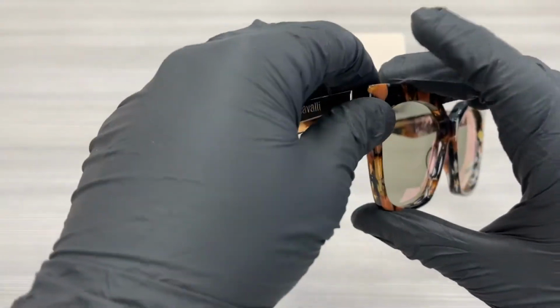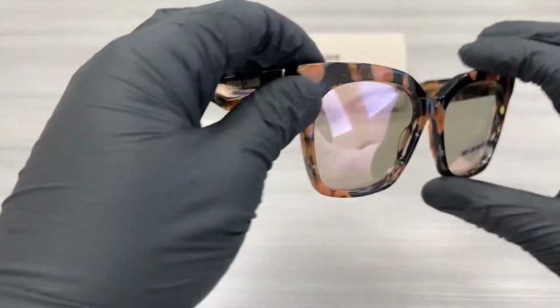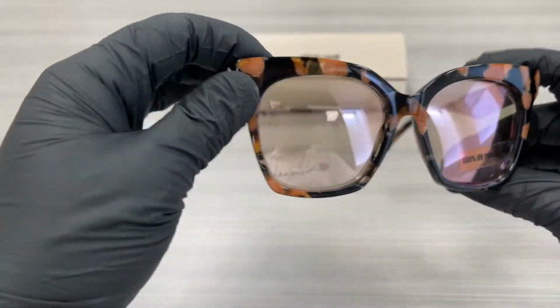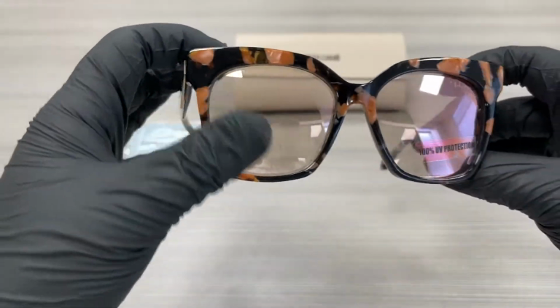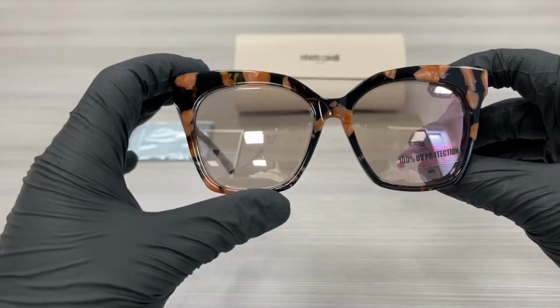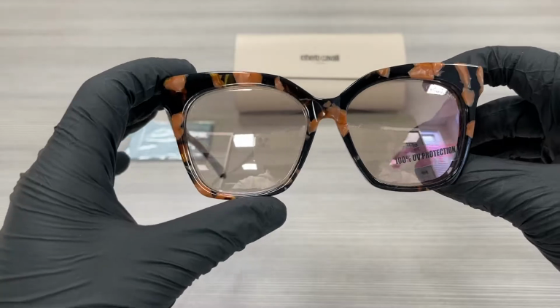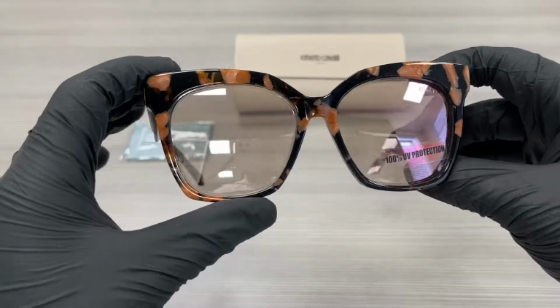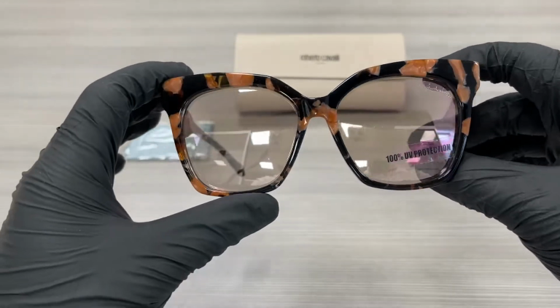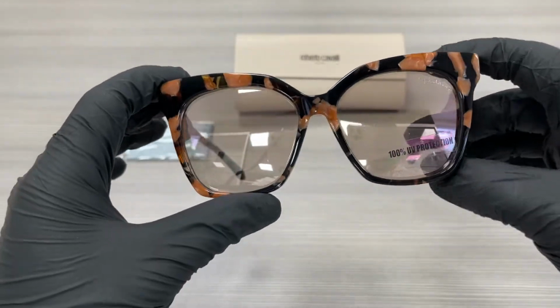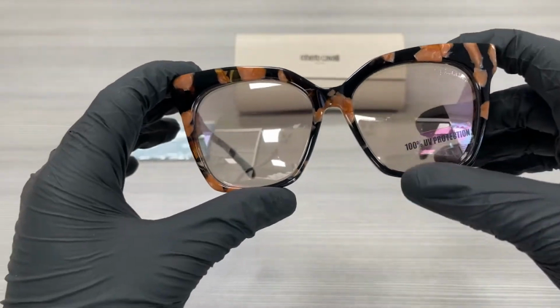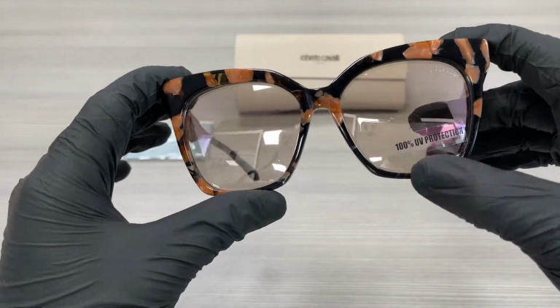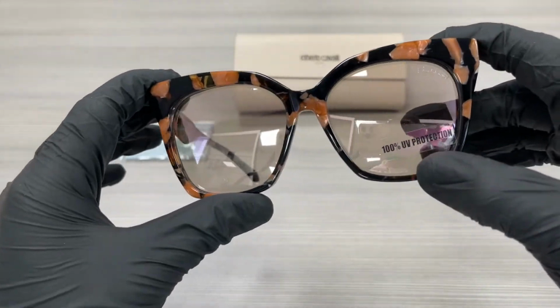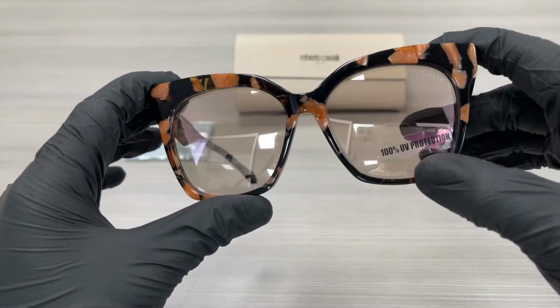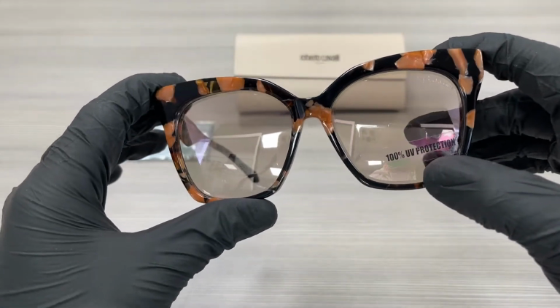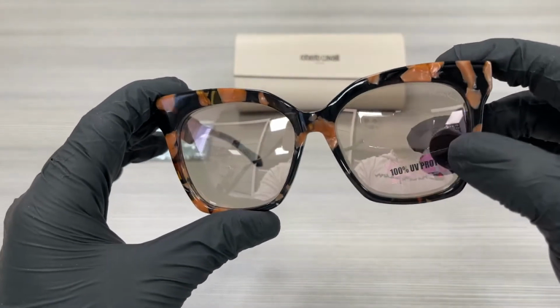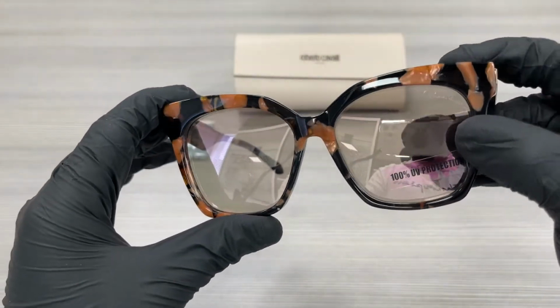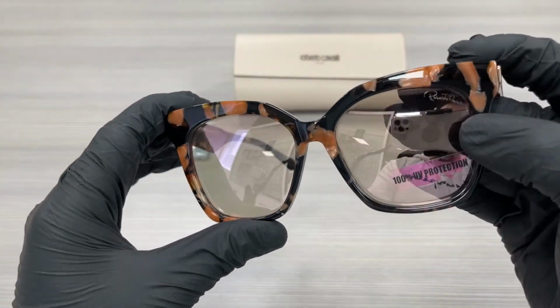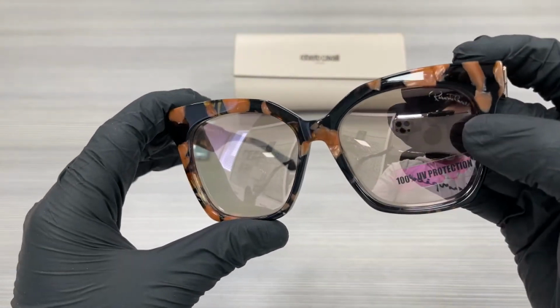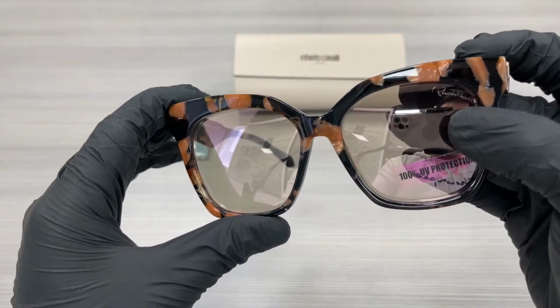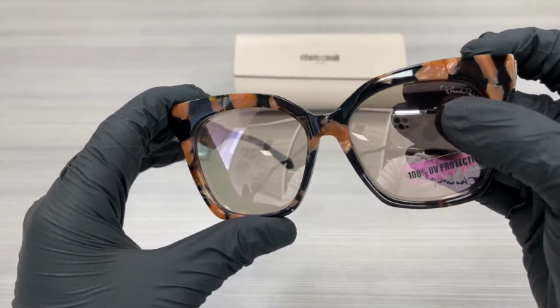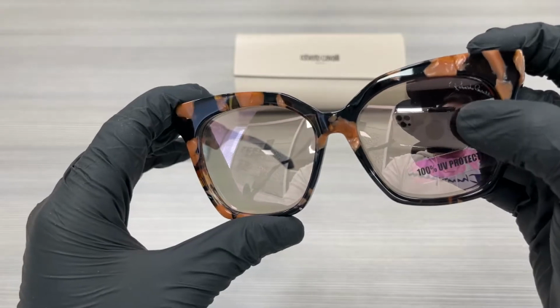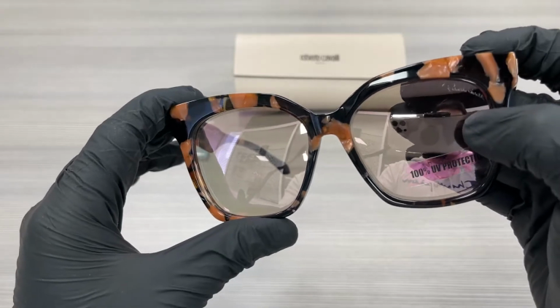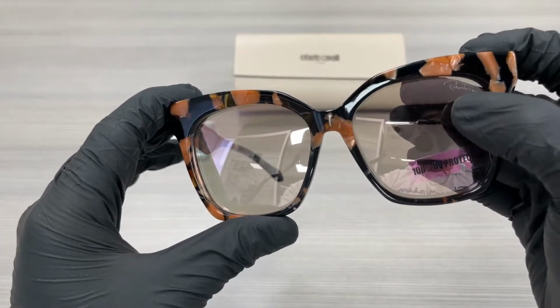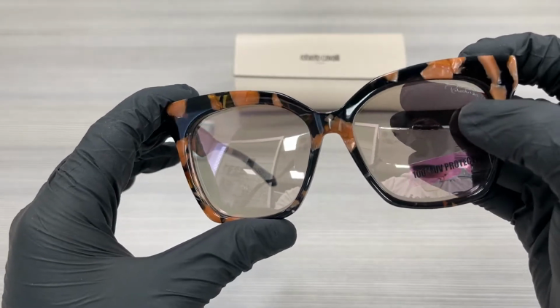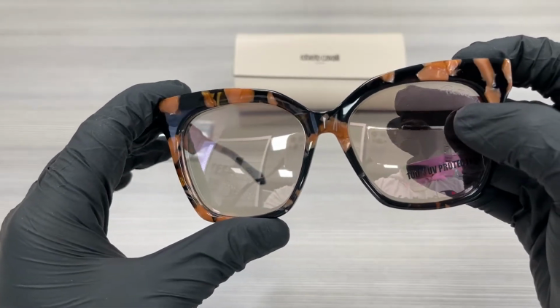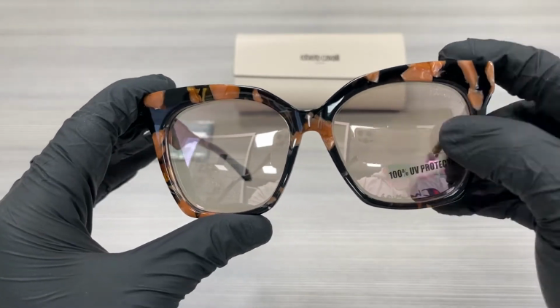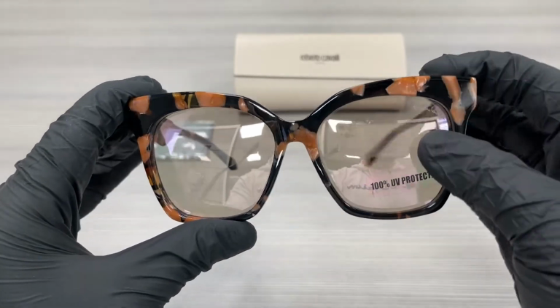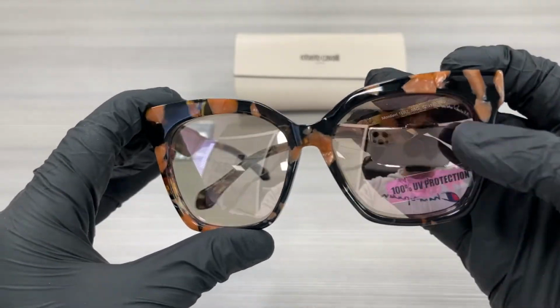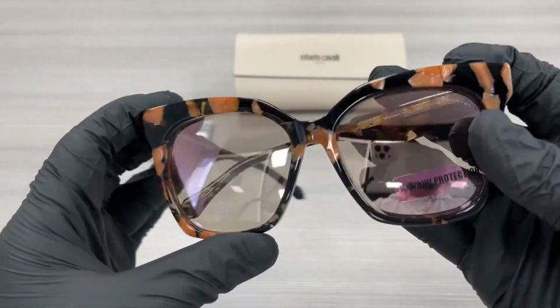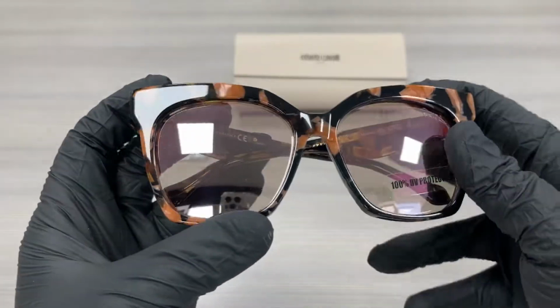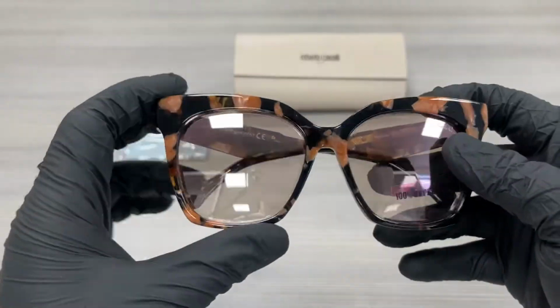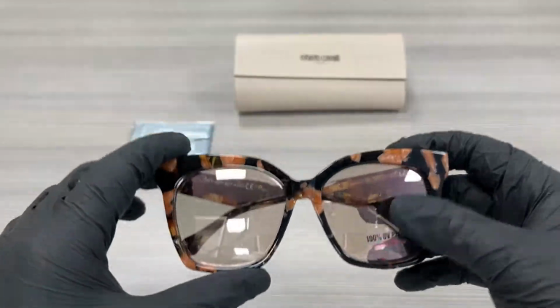The lenses are a brown color and they're 100% UV protected, and it has the Roberto Cavalli writing on the top left lens. This frame is flexible.